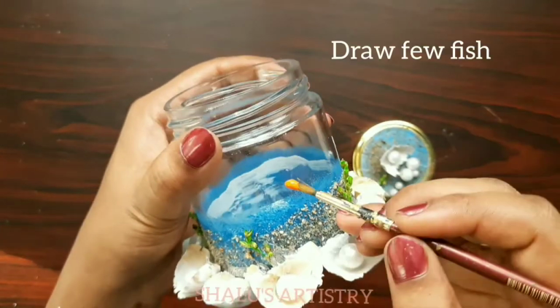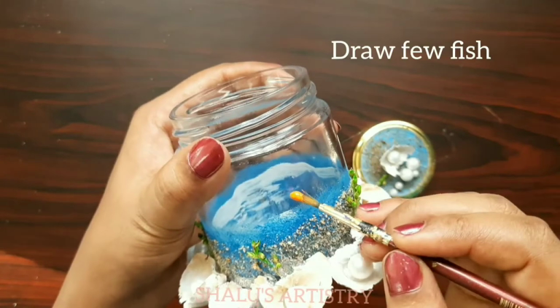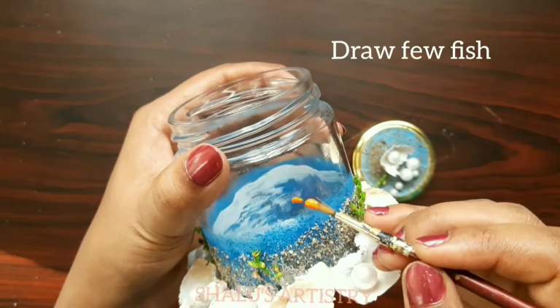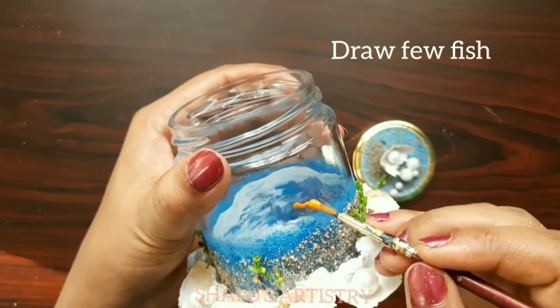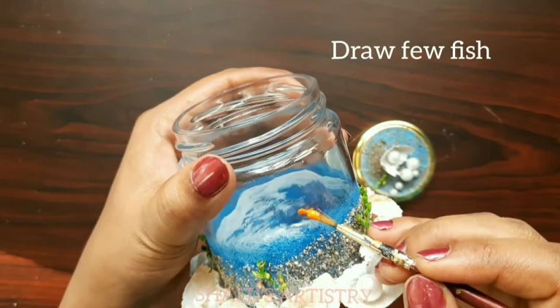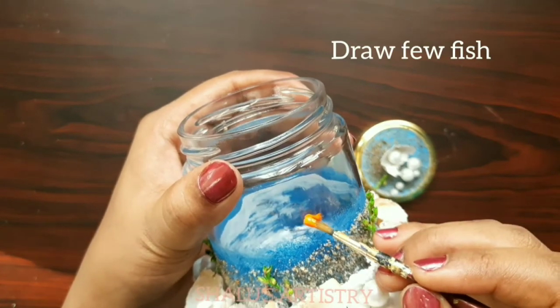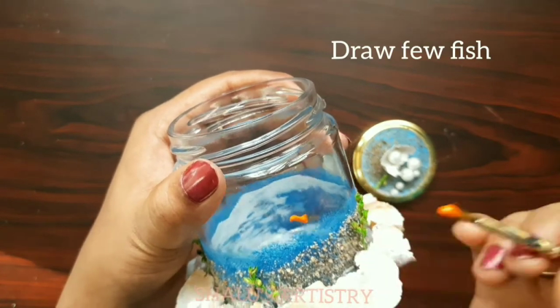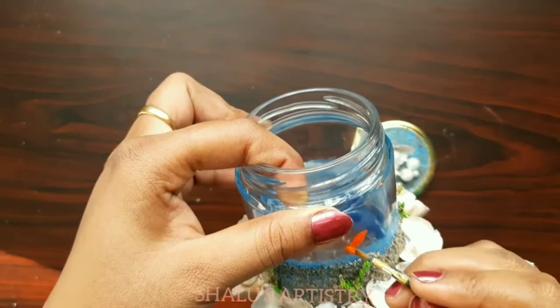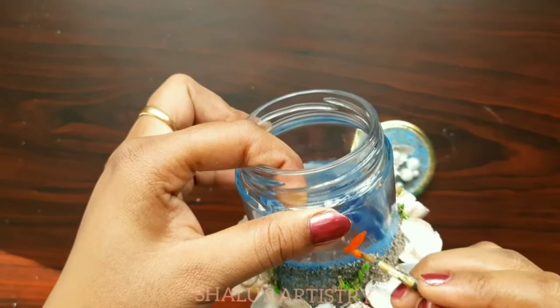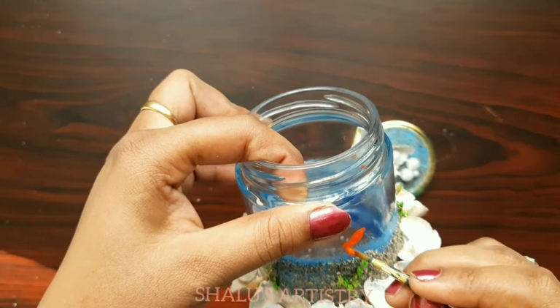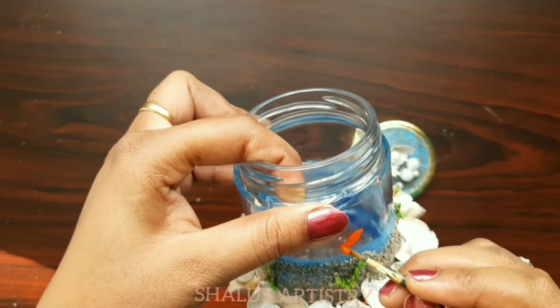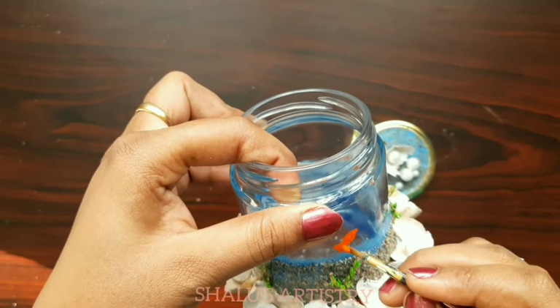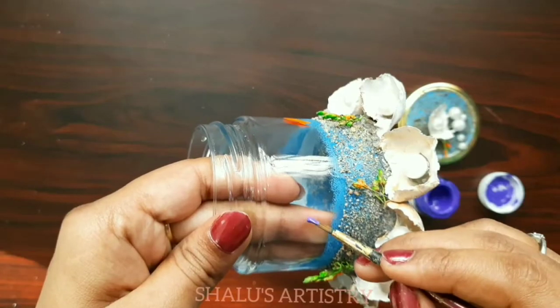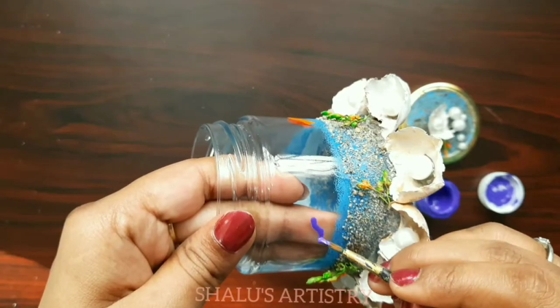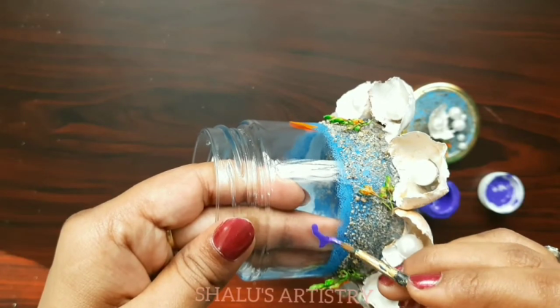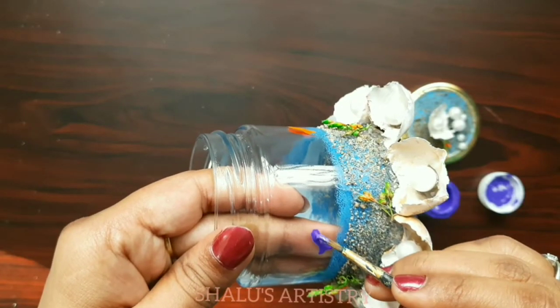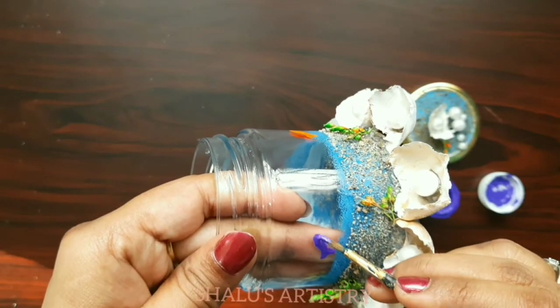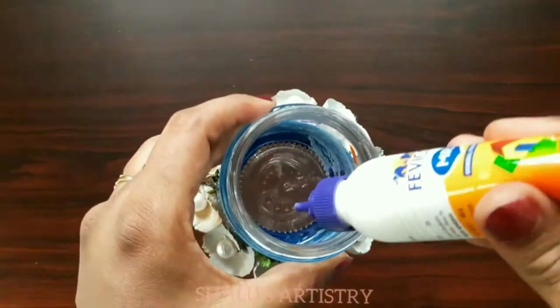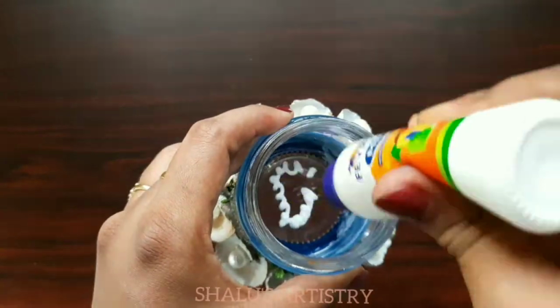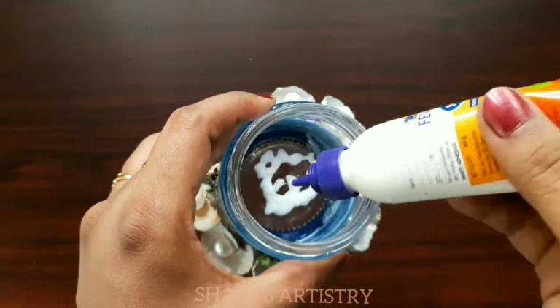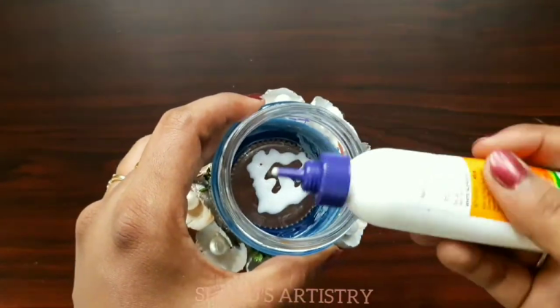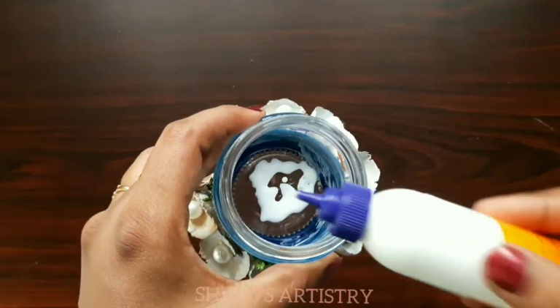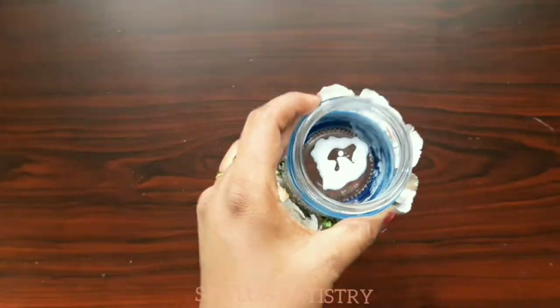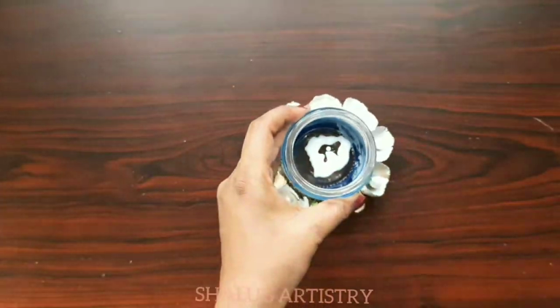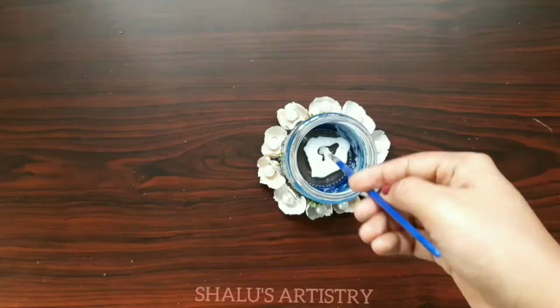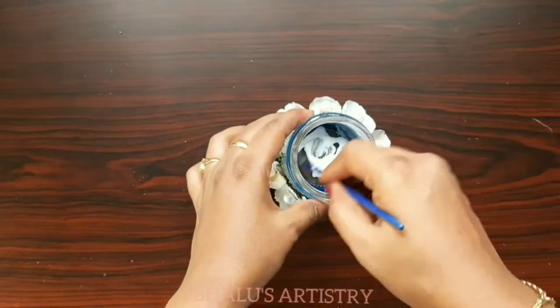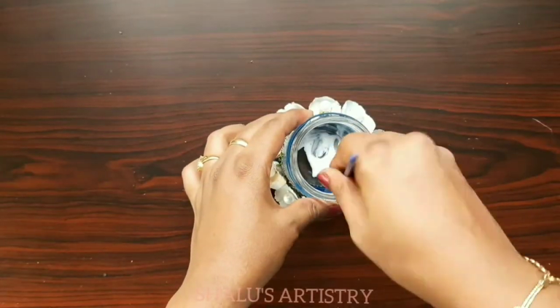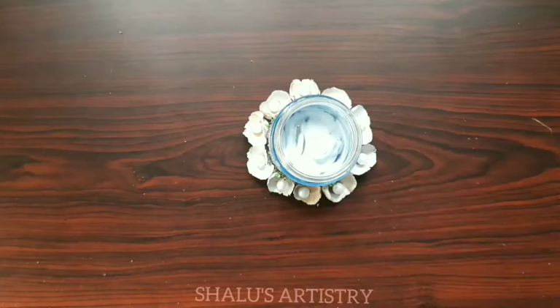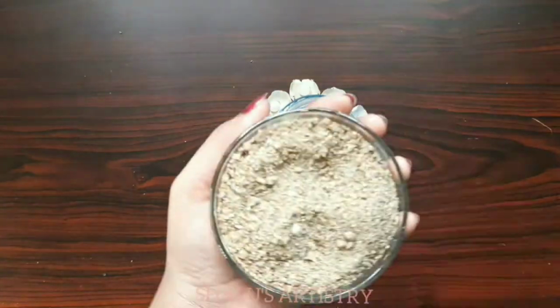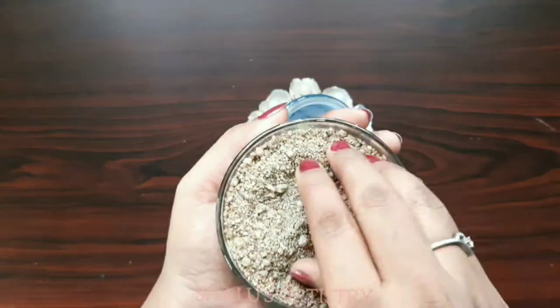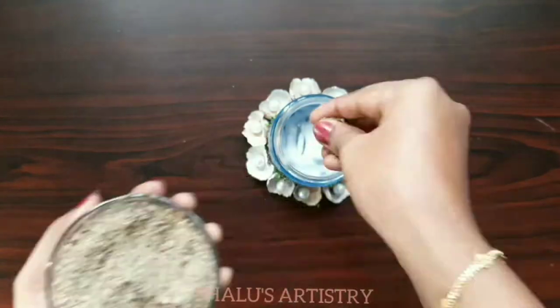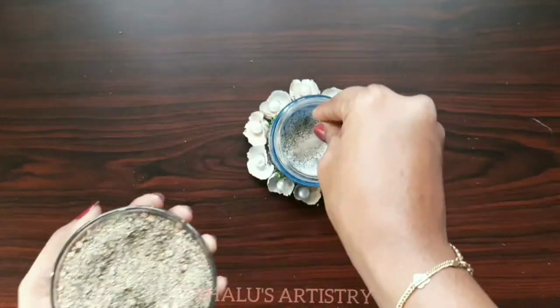Now paint a few fish on the jar. Apply some Fevicol and spray some sand inside the jar as well, and spread it equally.